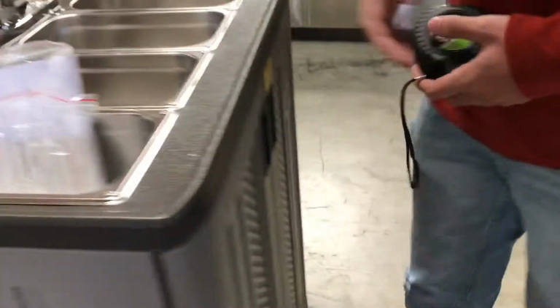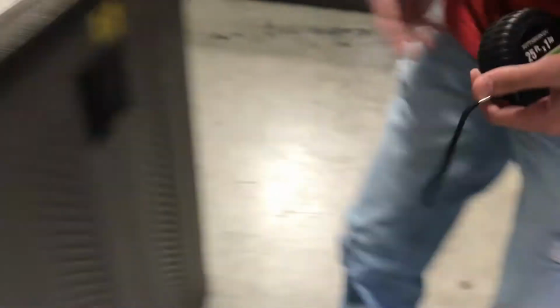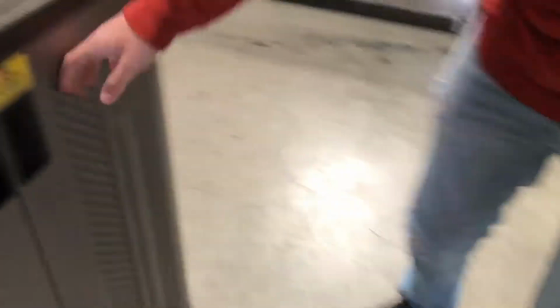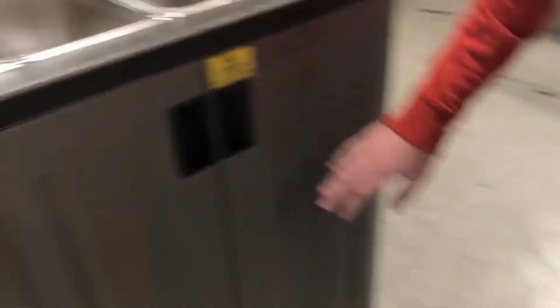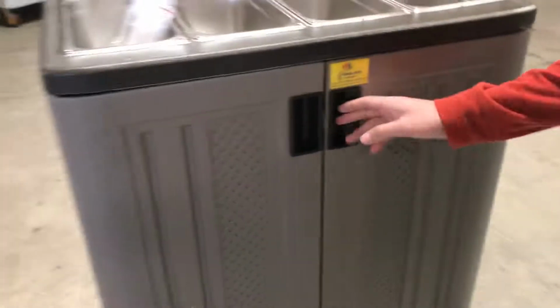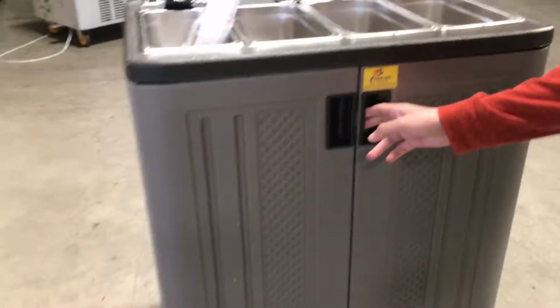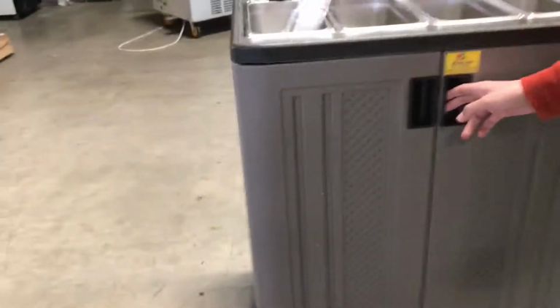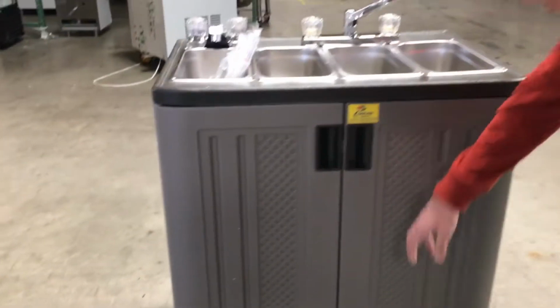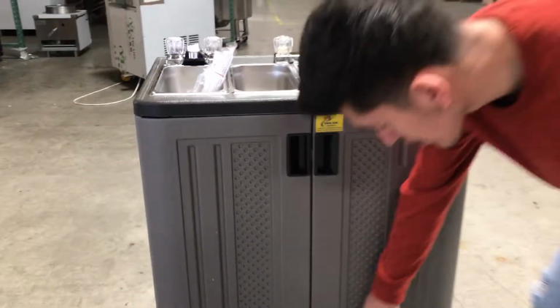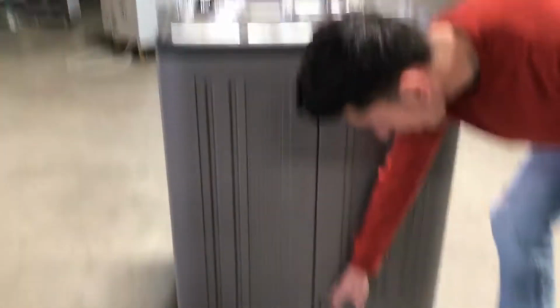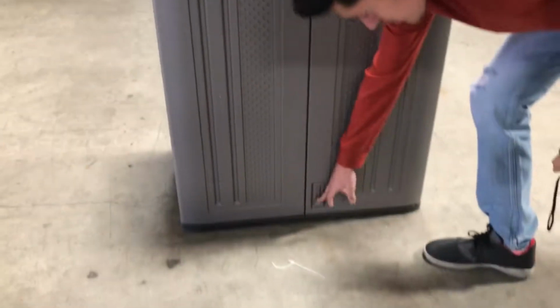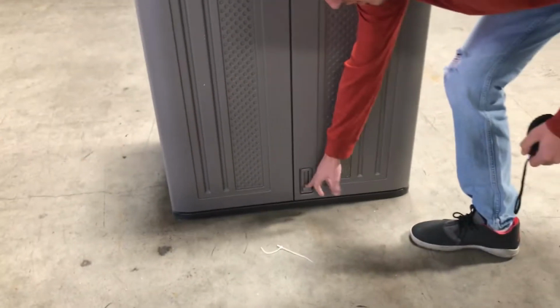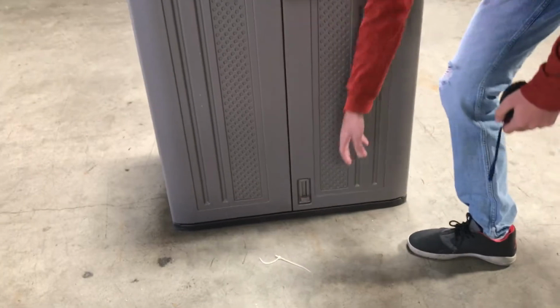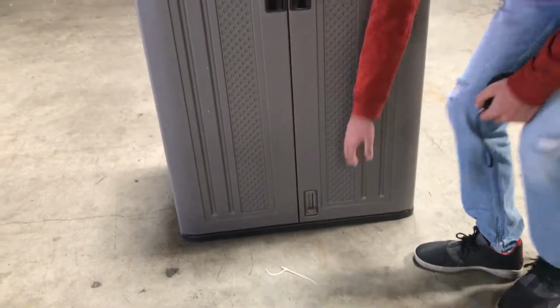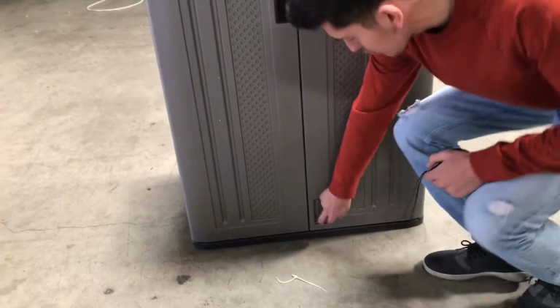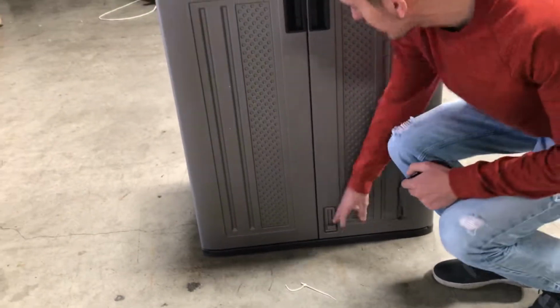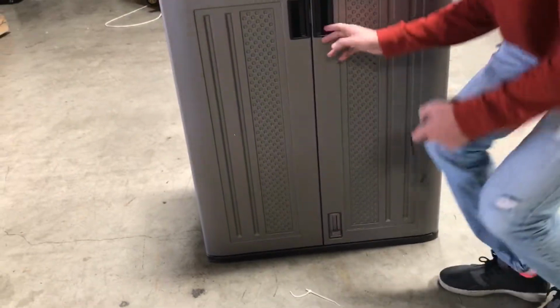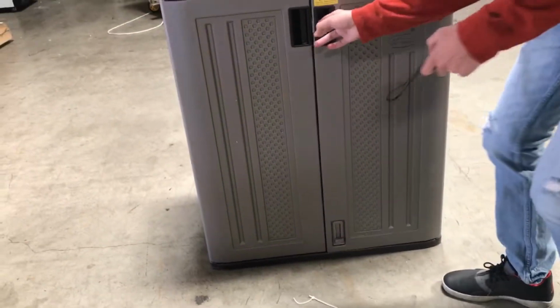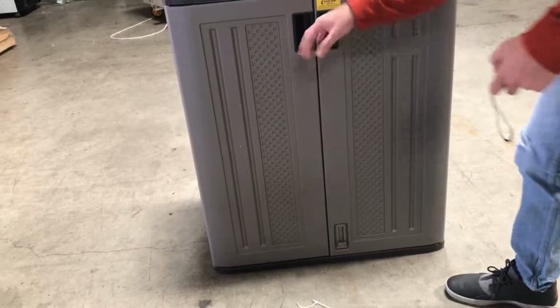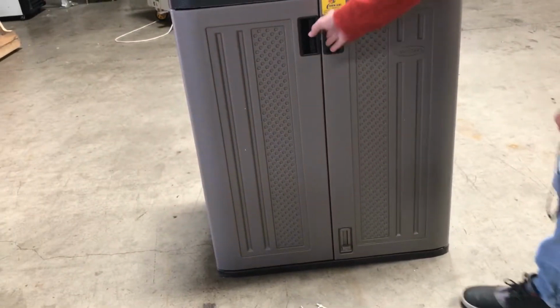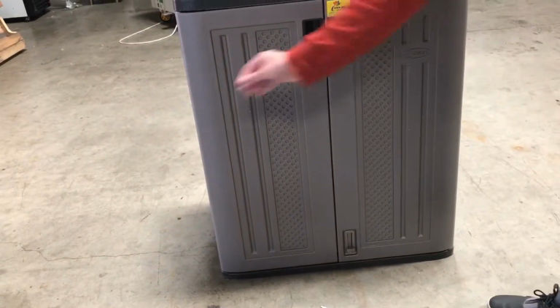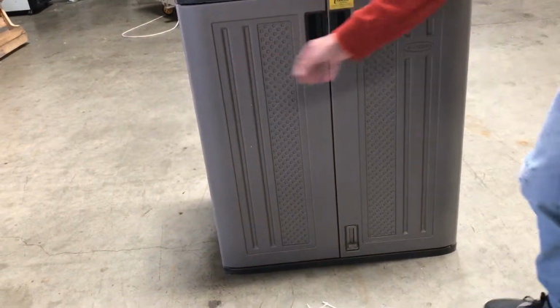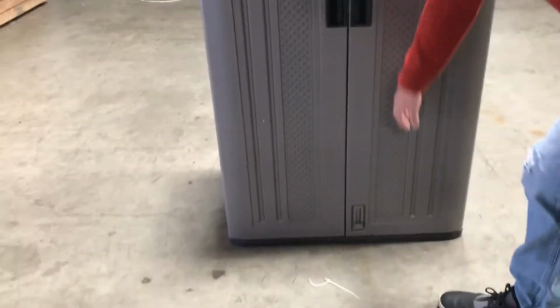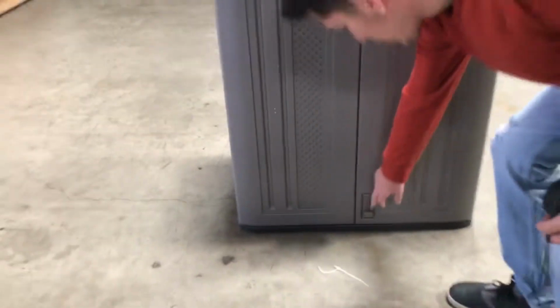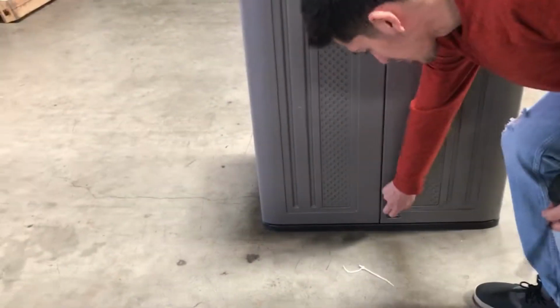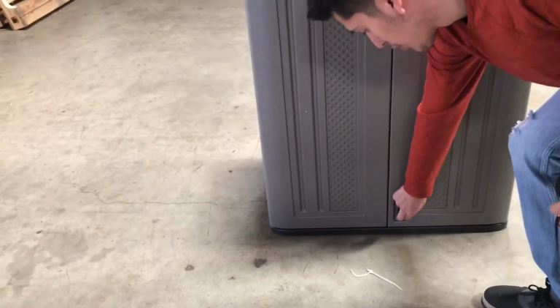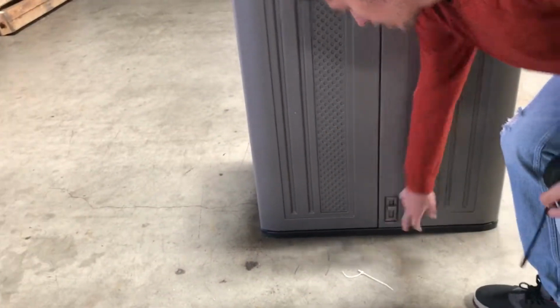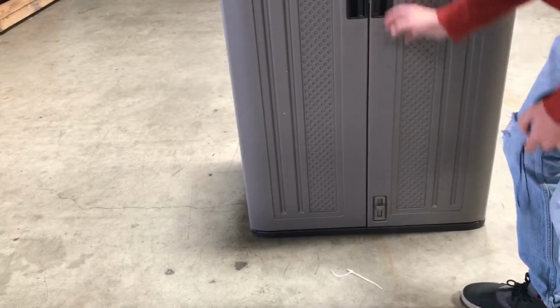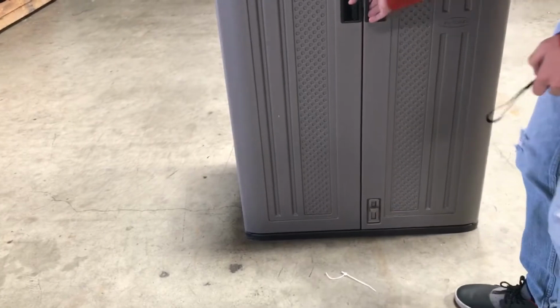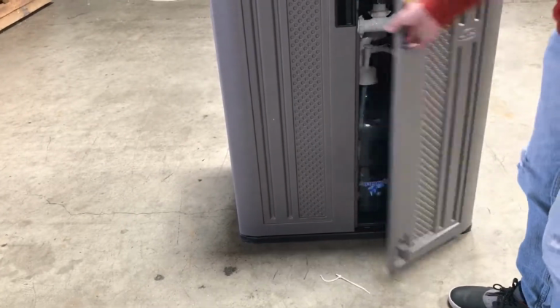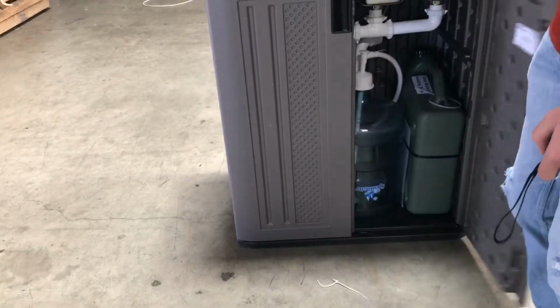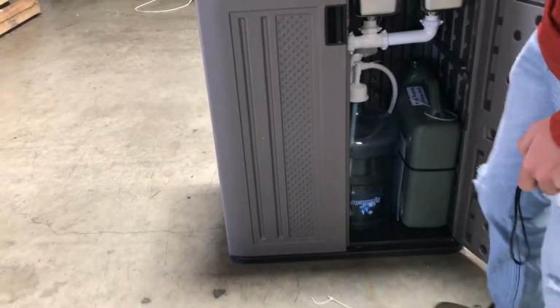This does have two doors that open up. It has a little lock on the bottom, as you can see. You put it up and open up the doors.